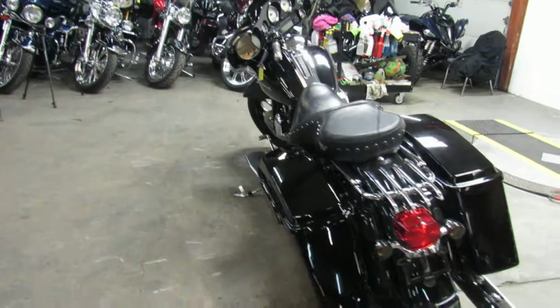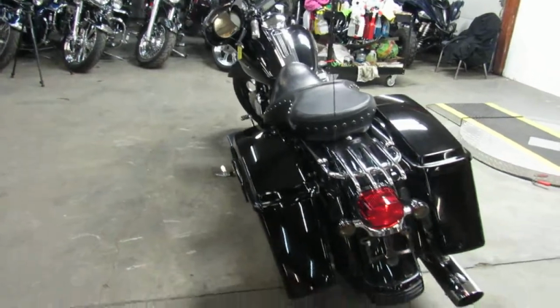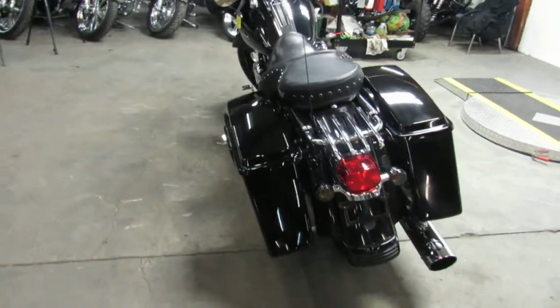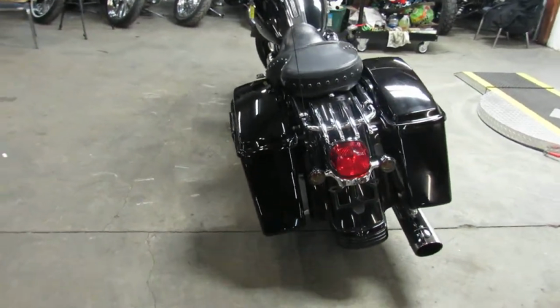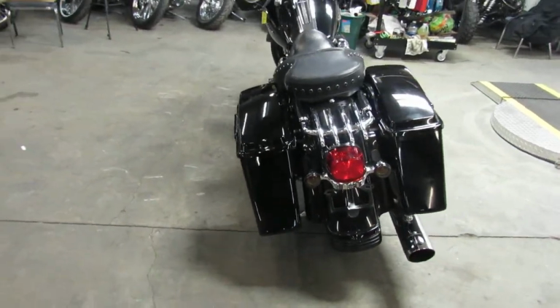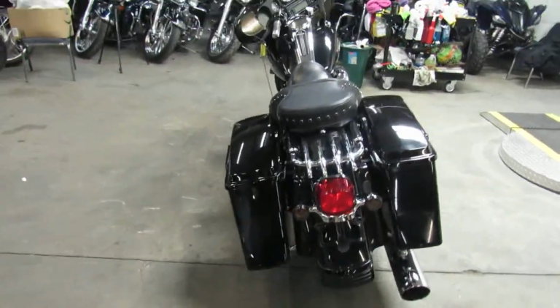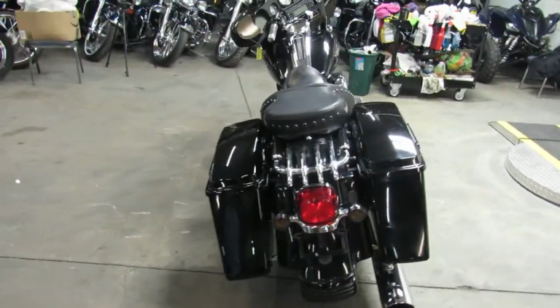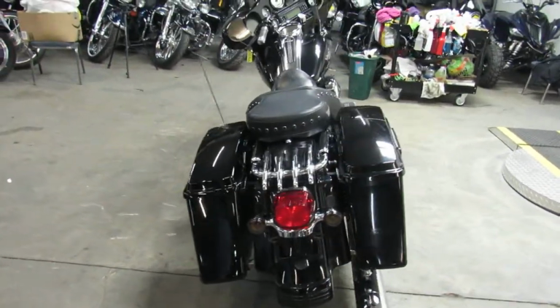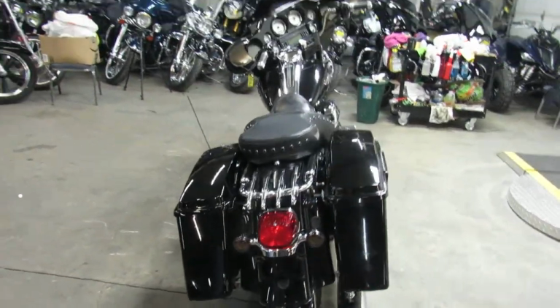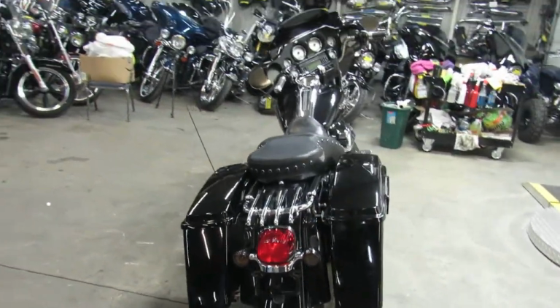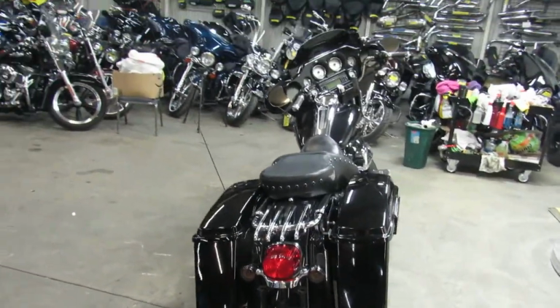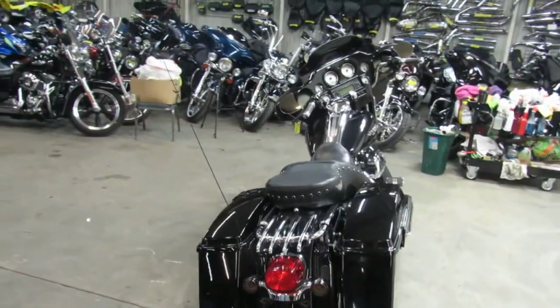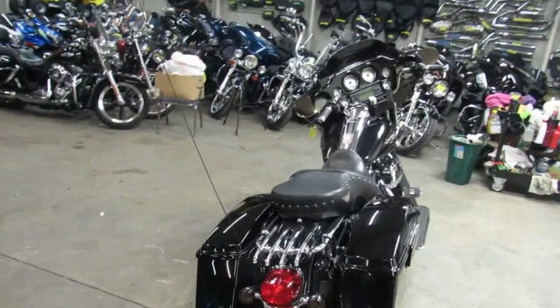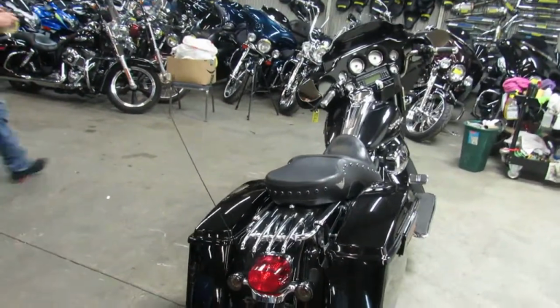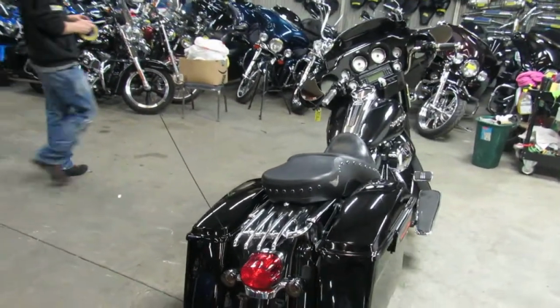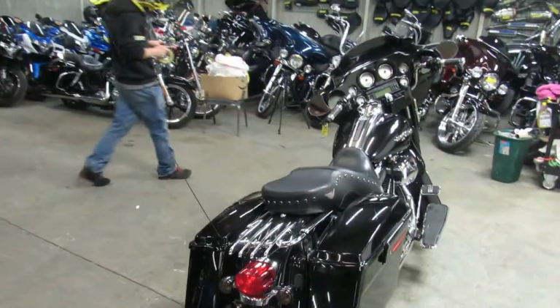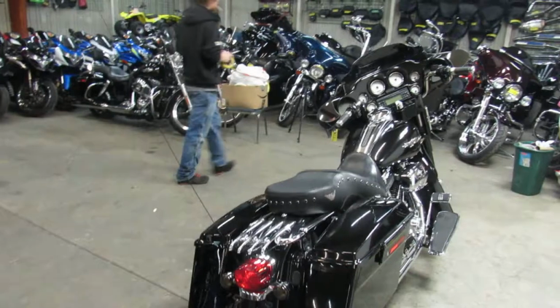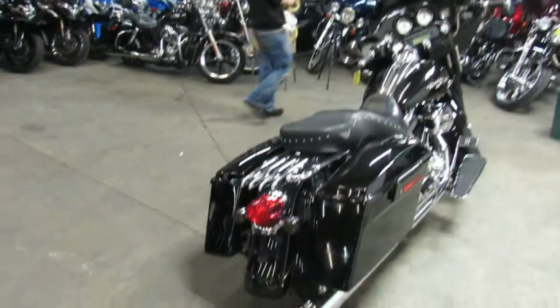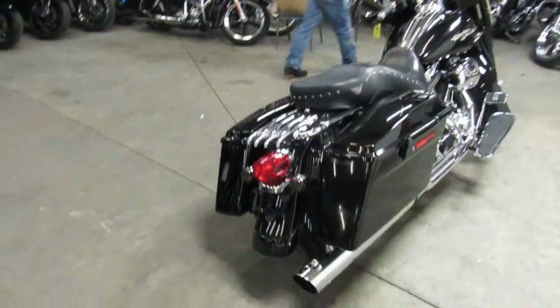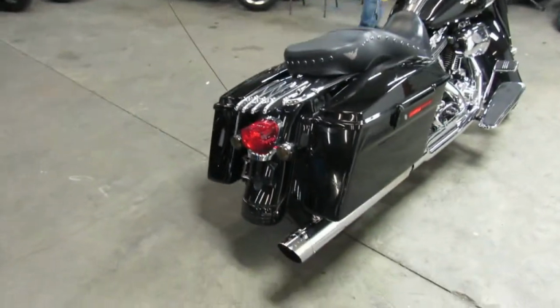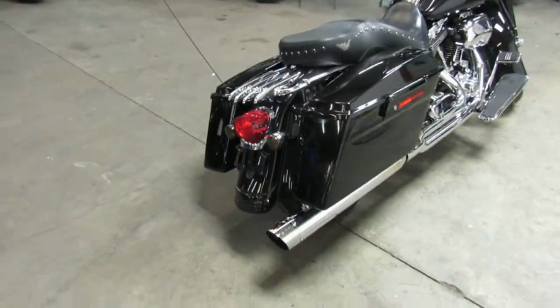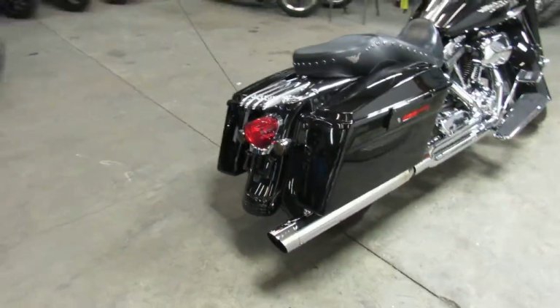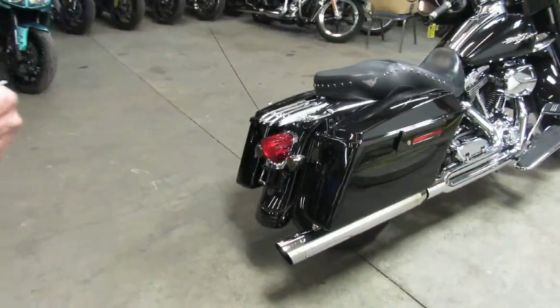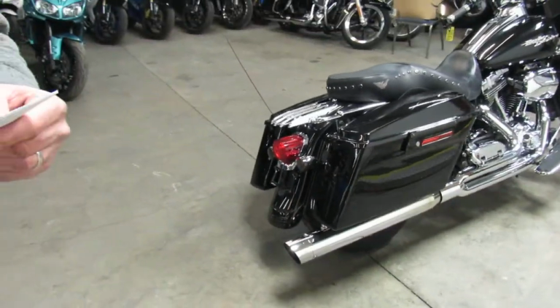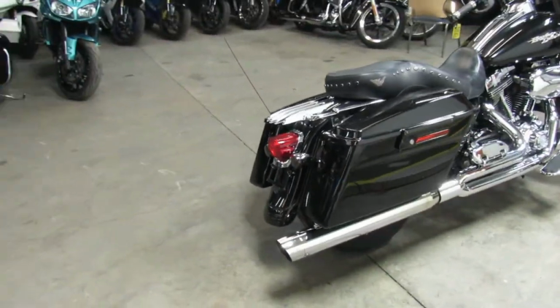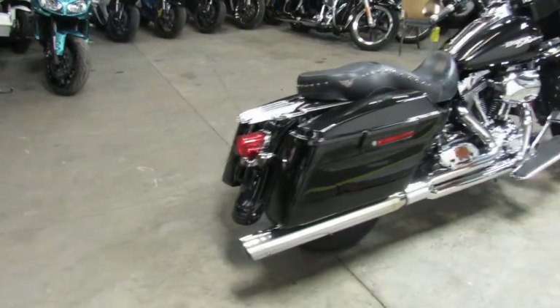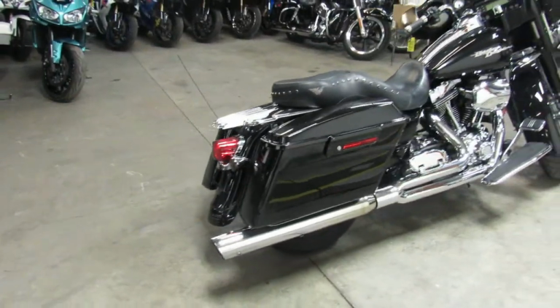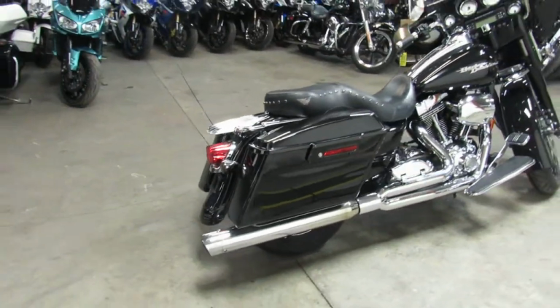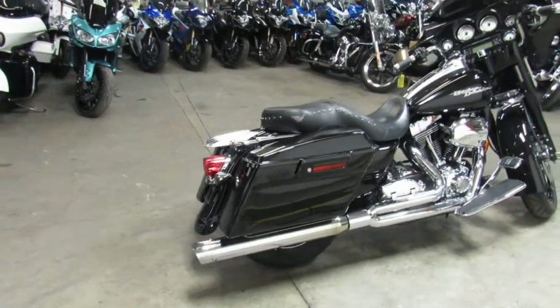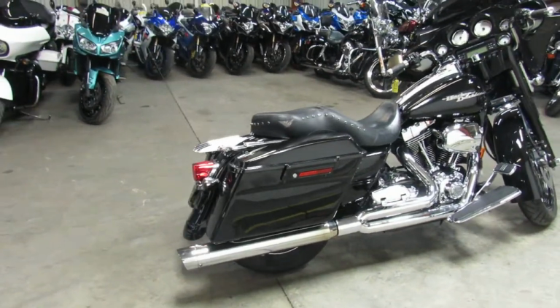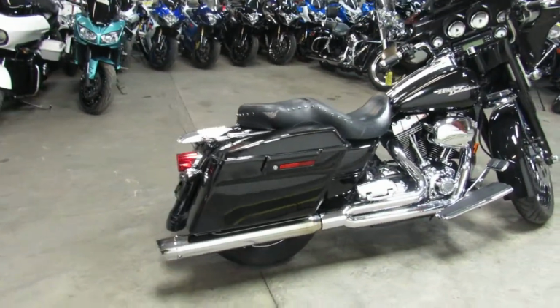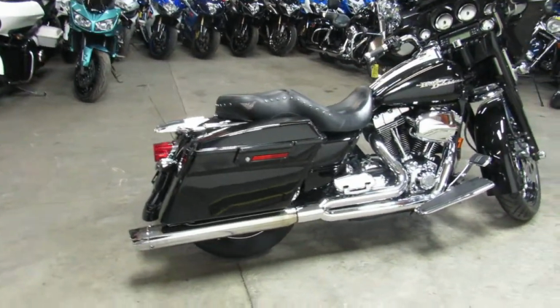It's got a 21 inch aluminum billet mag wheel, which really sets this thing off — it's a great looking bike. It's got the Drago Bike Works exhaust, which is going to make that 103 sound great.